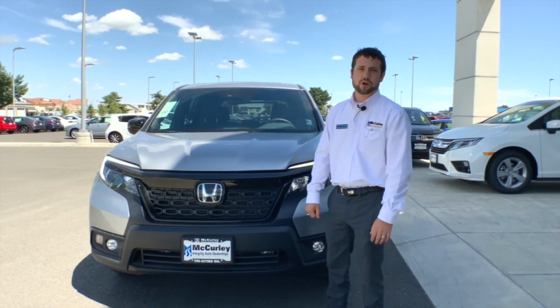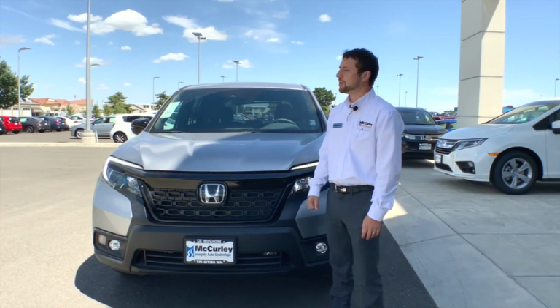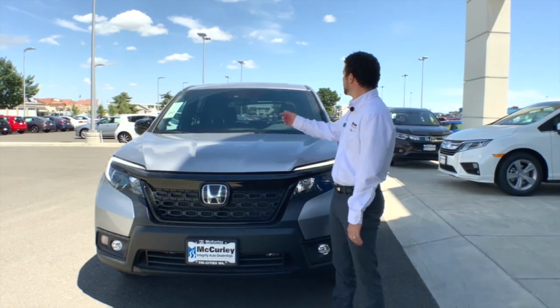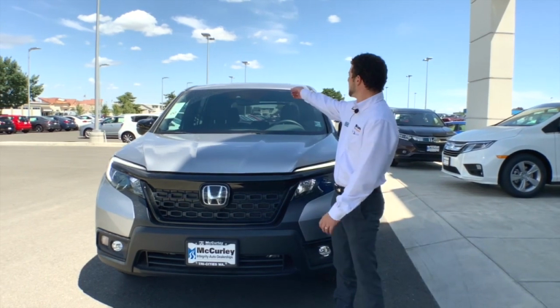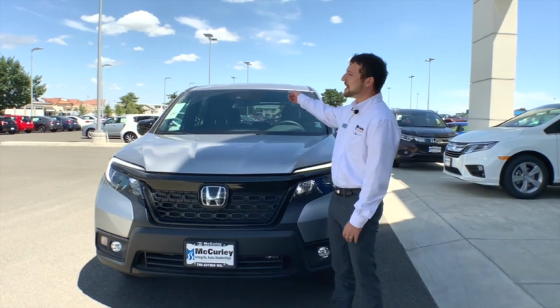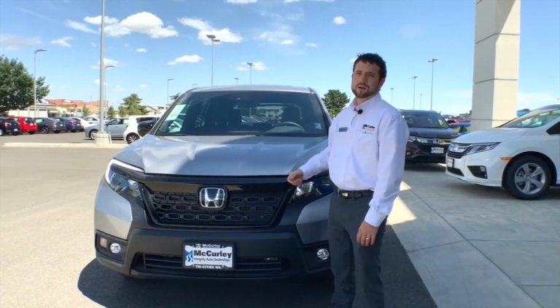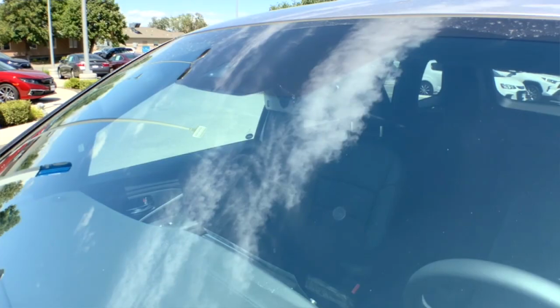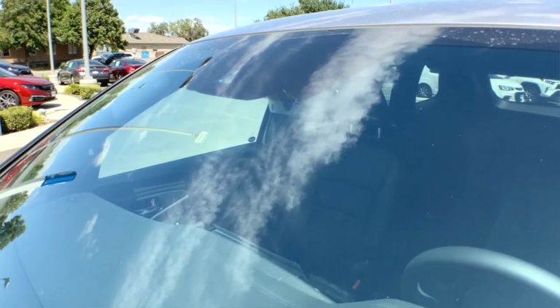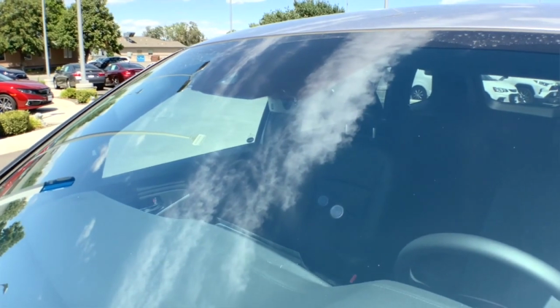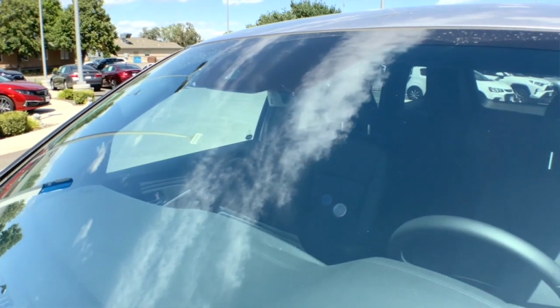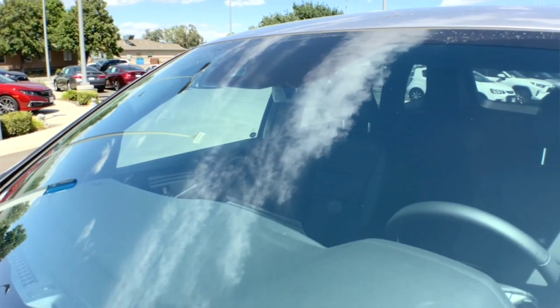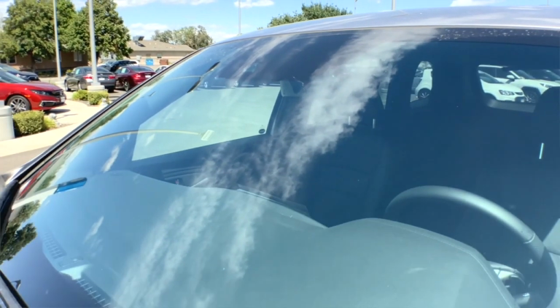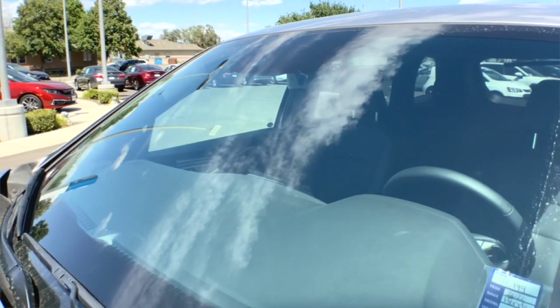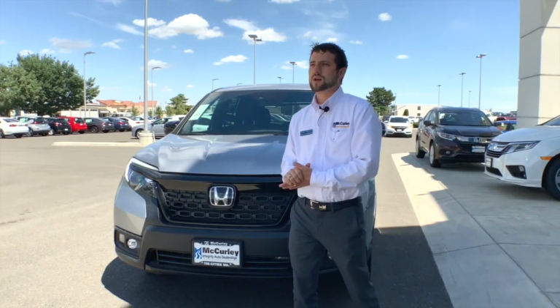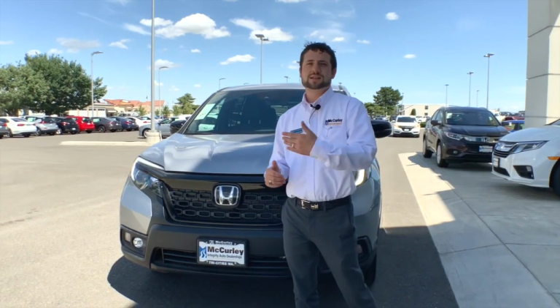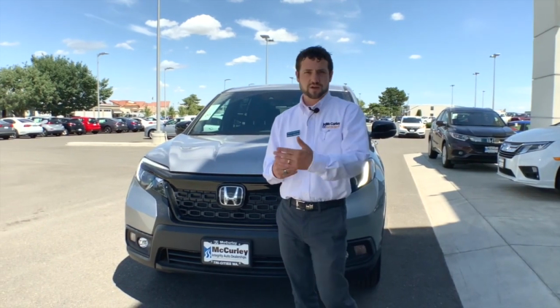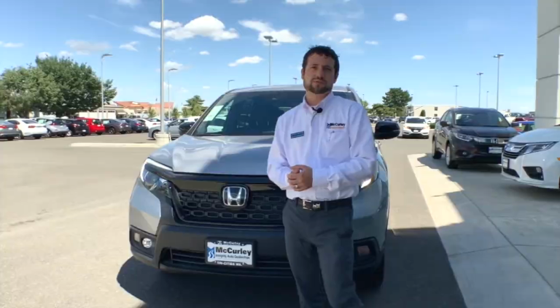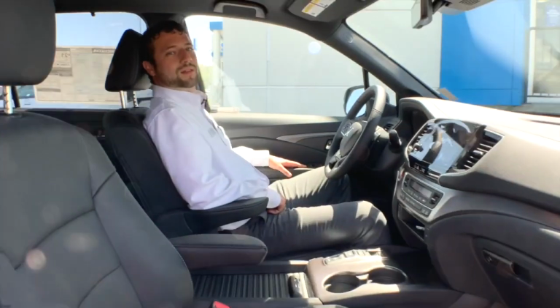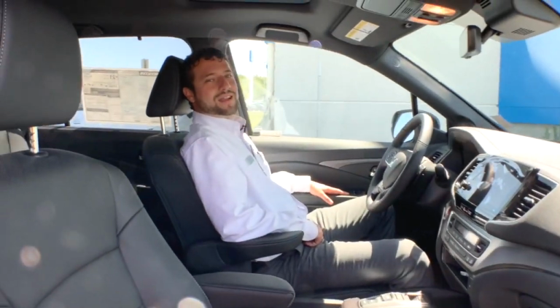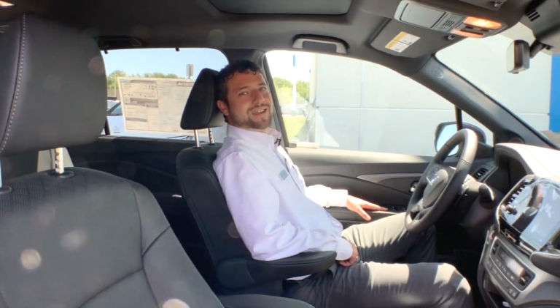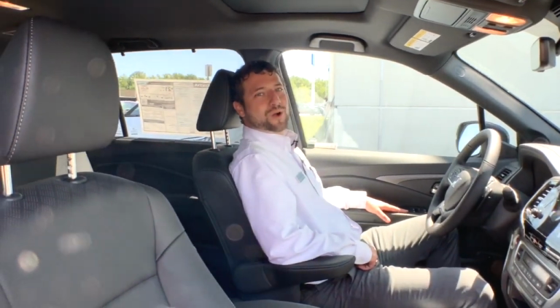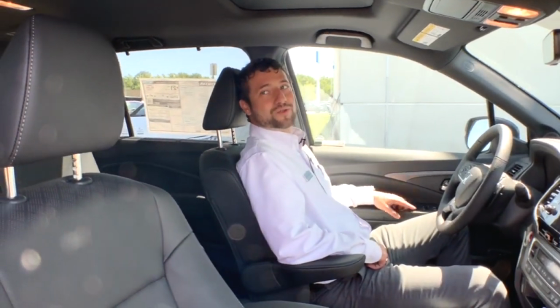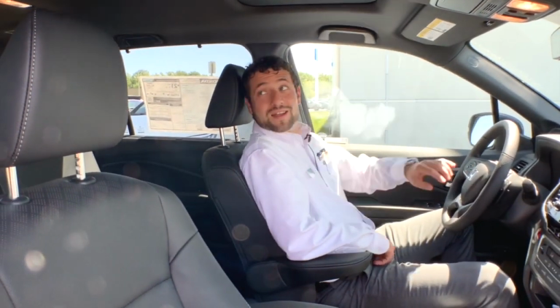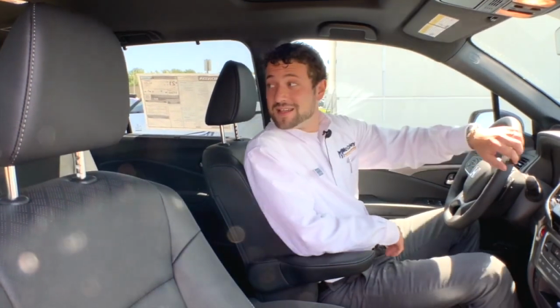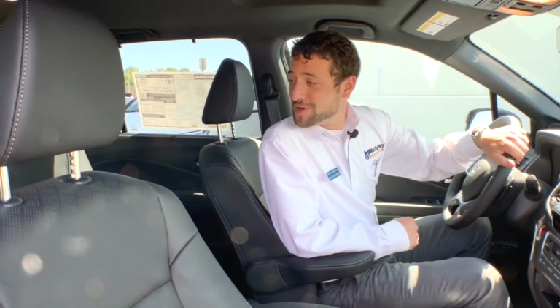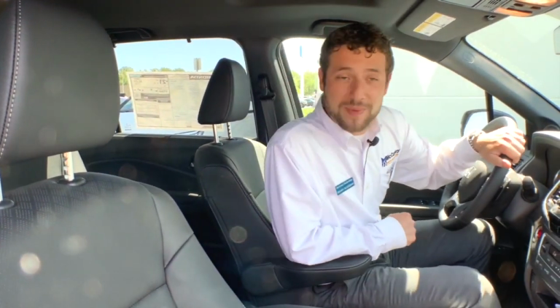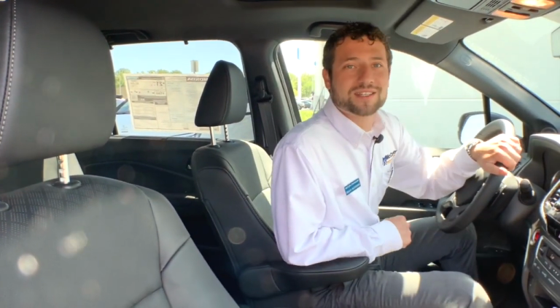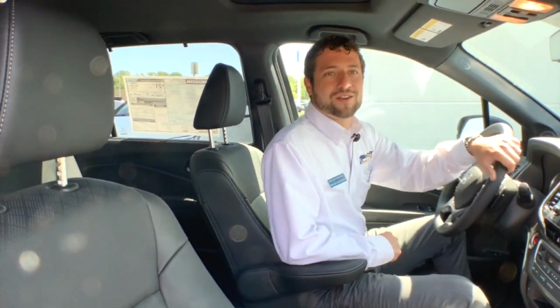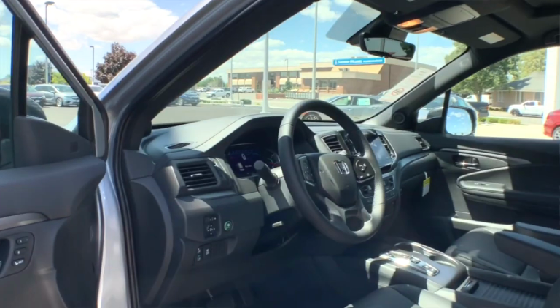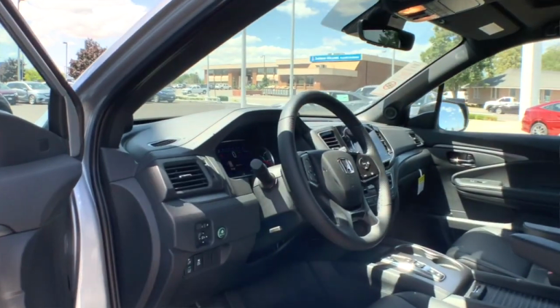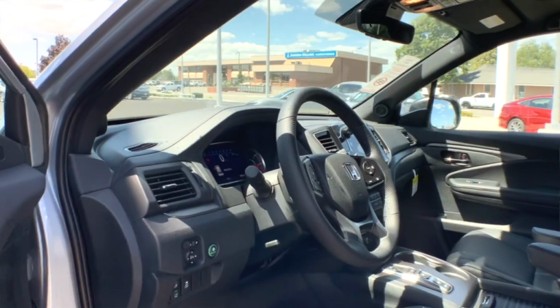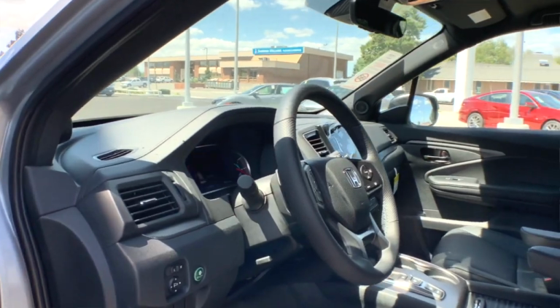And a camera up on the rearview mirror, which helps you read the lines on the road and detect the vehicles in front of you. Welcome to the extremely spacious interior of the 2020 Honda Passport.